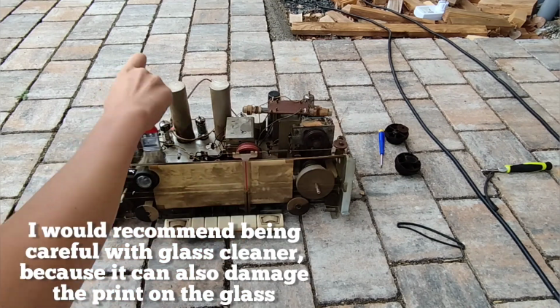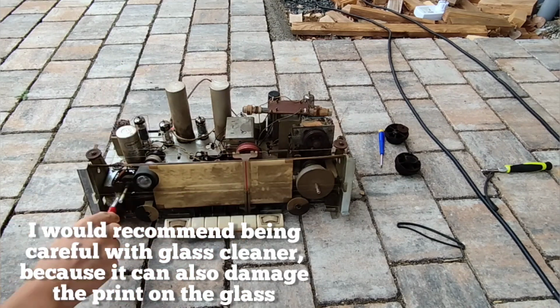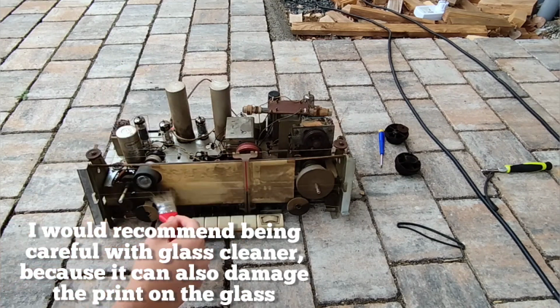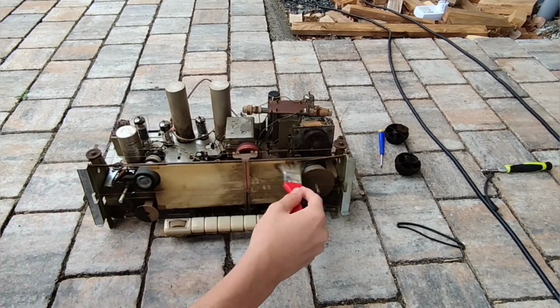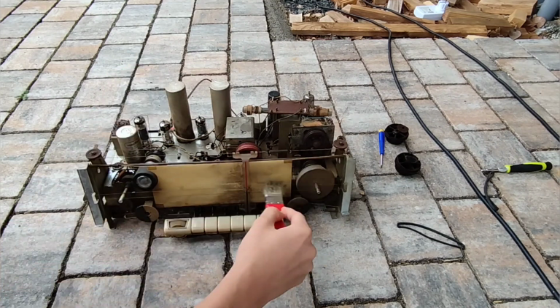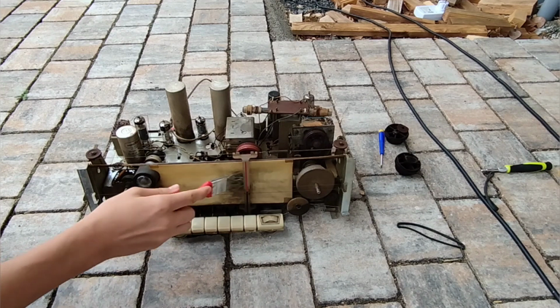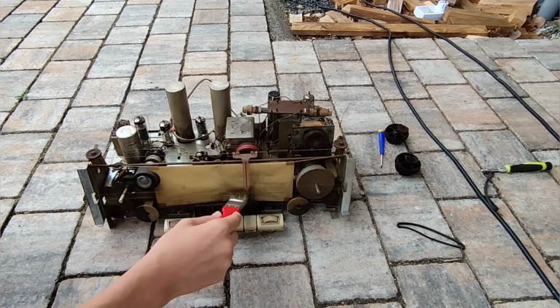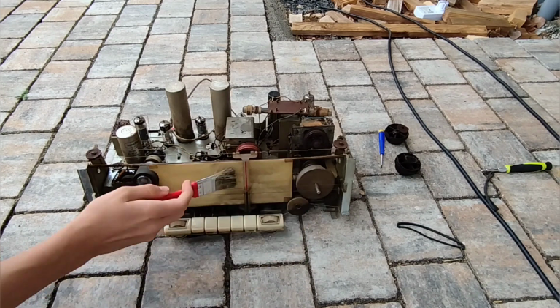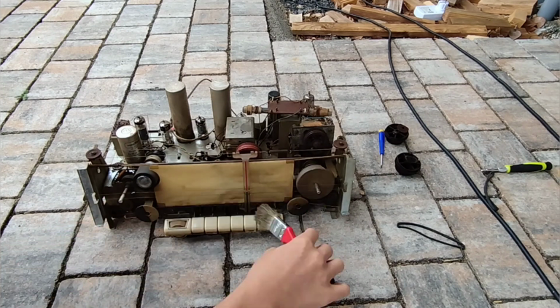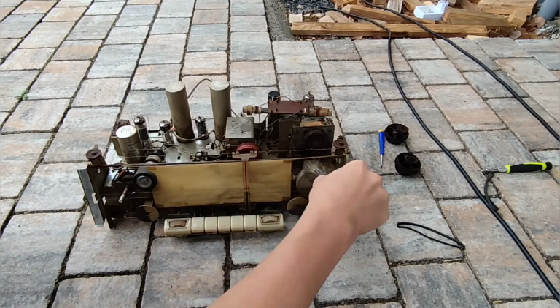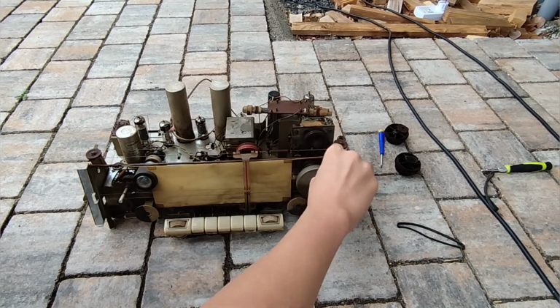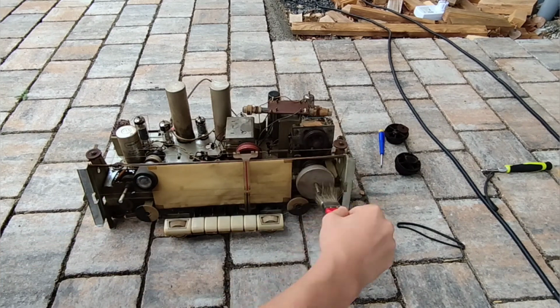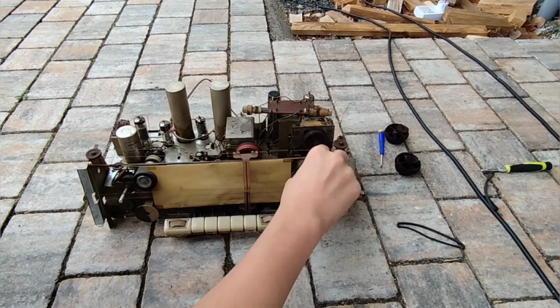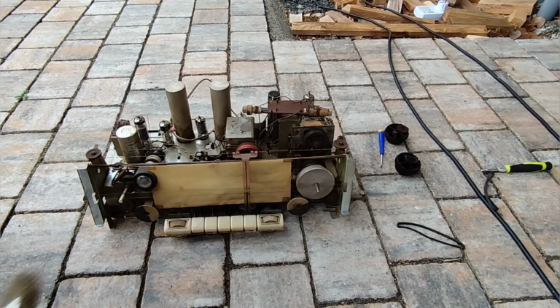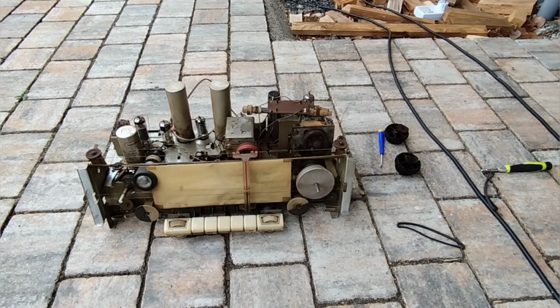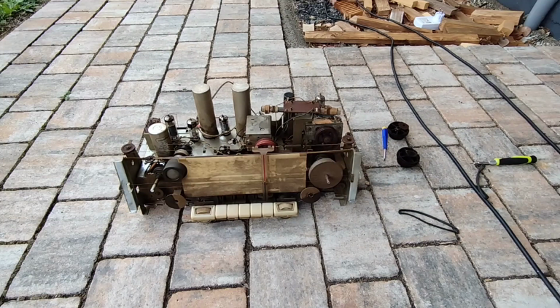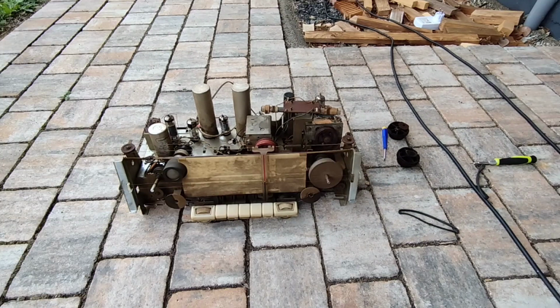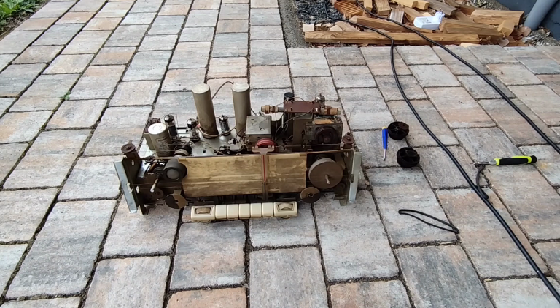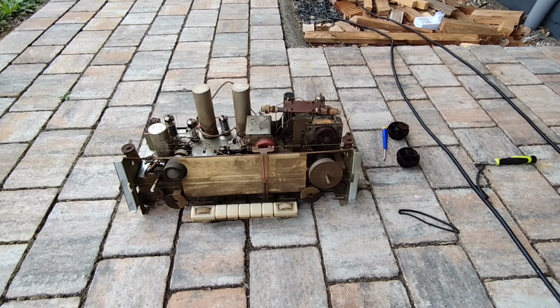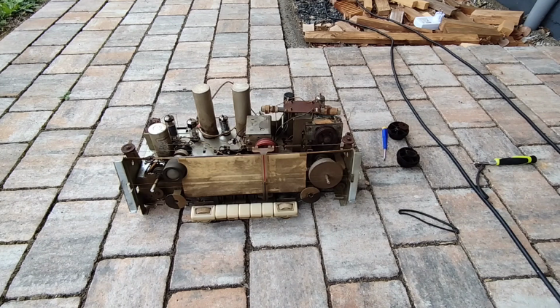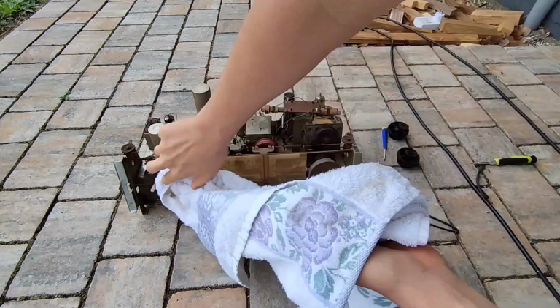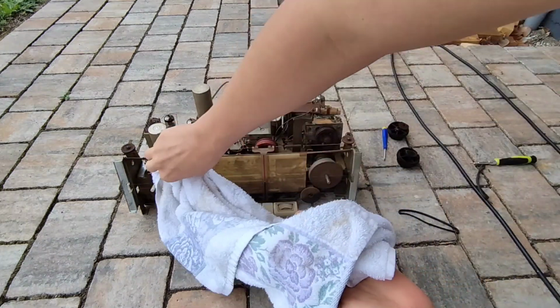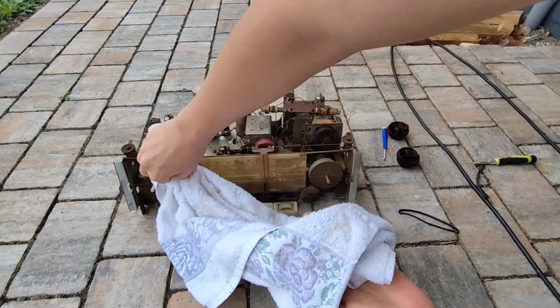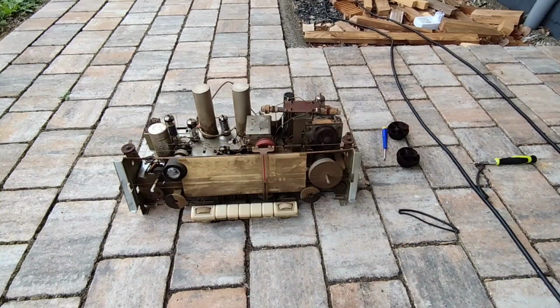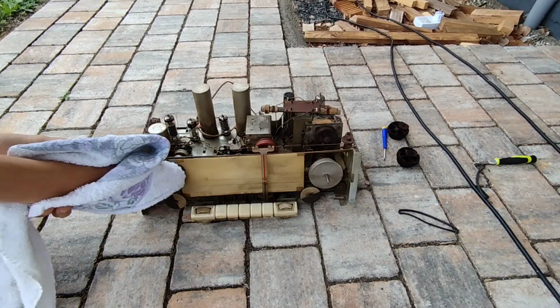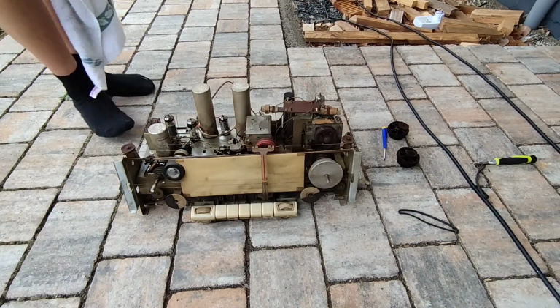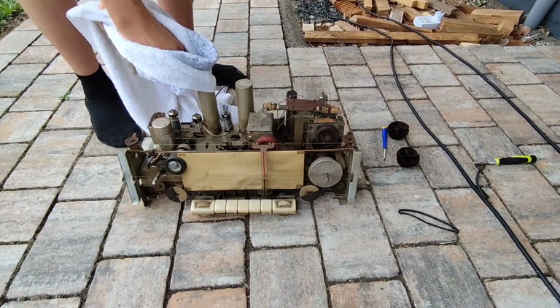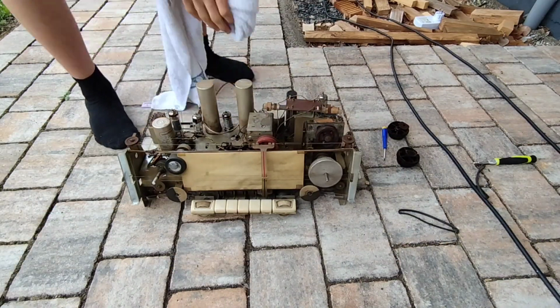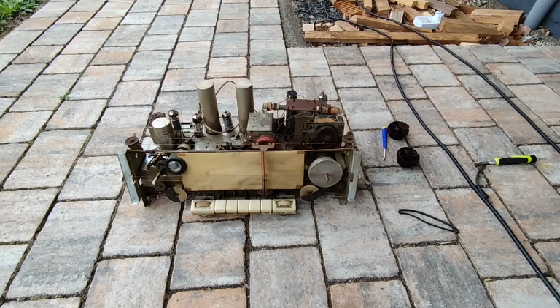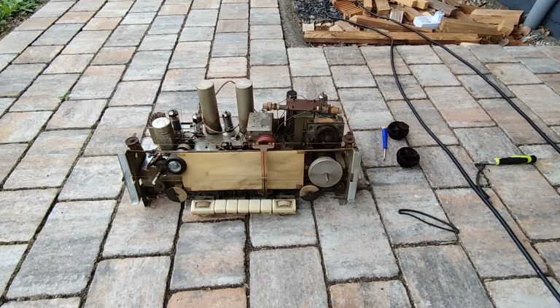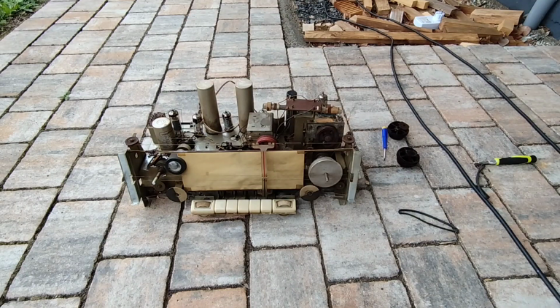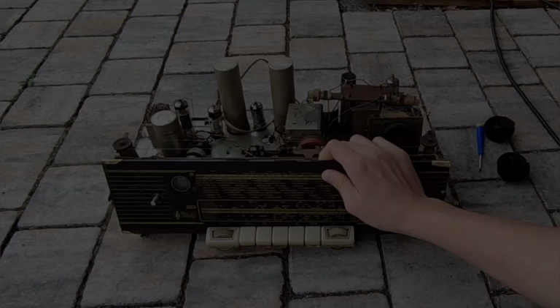I would recommend using the brush a second time and brushing over all the parts that are now better to reach. I am also cleaning the magic eye because it was so dirty there was nothing to see on it.